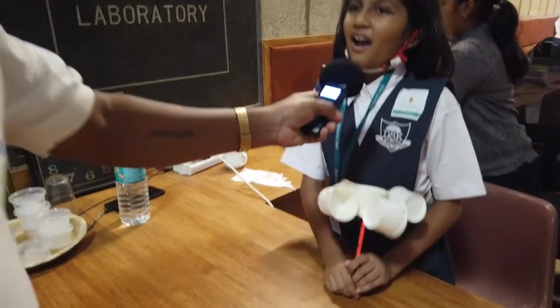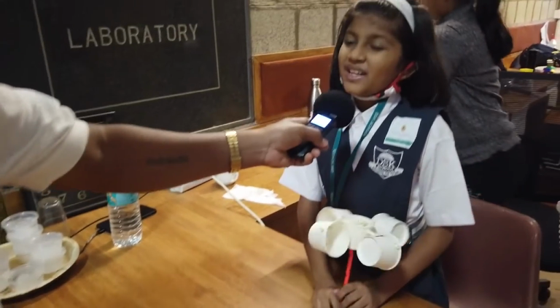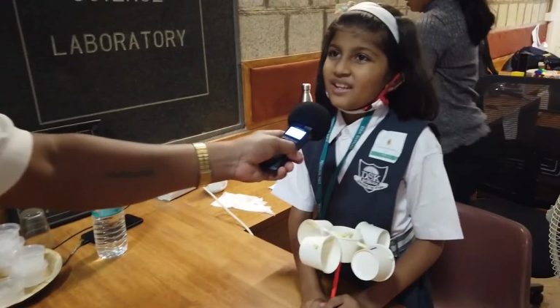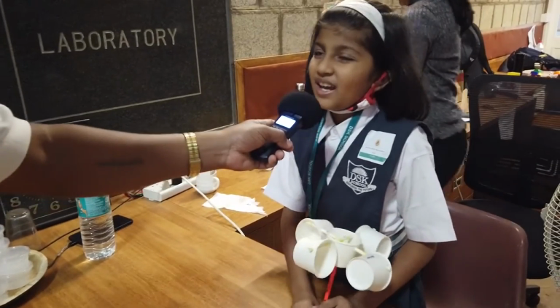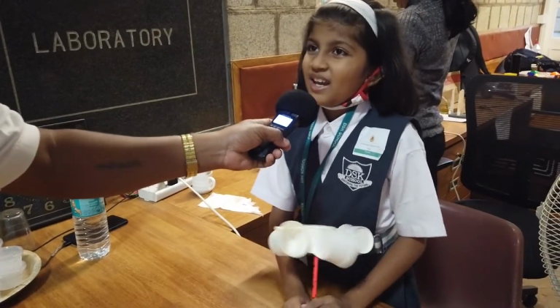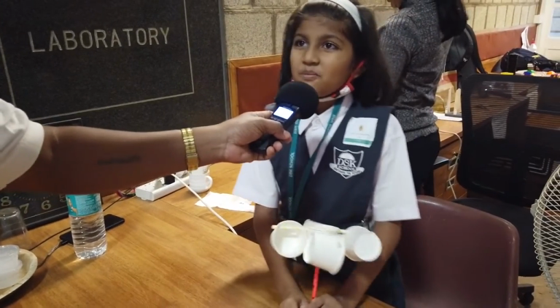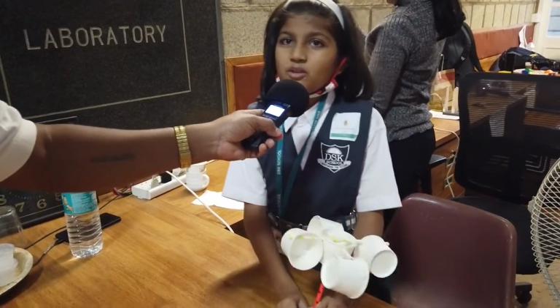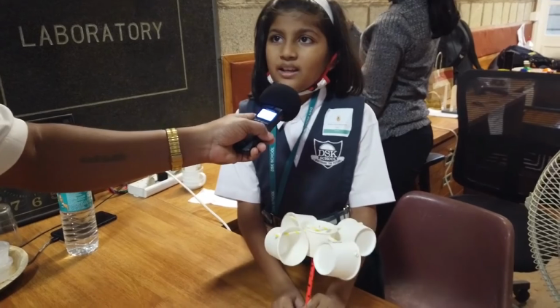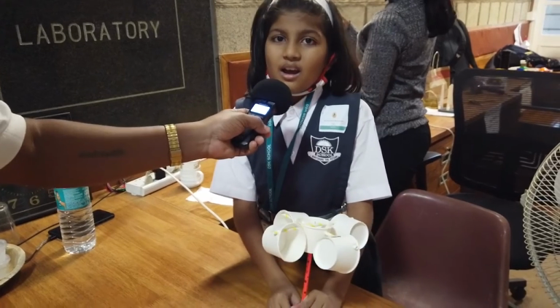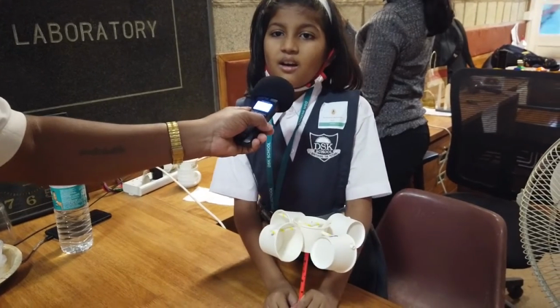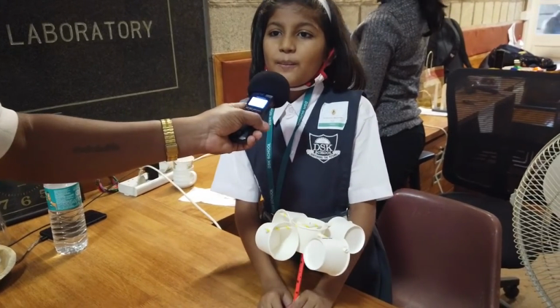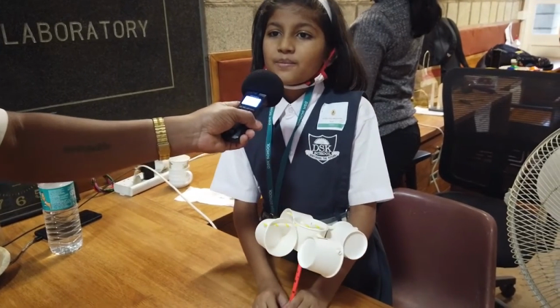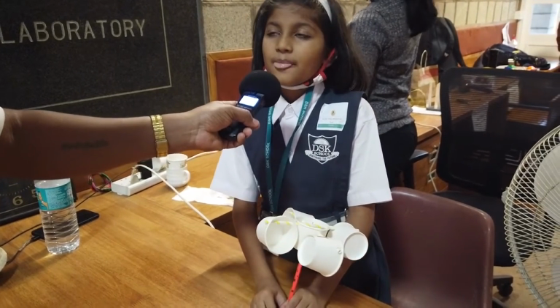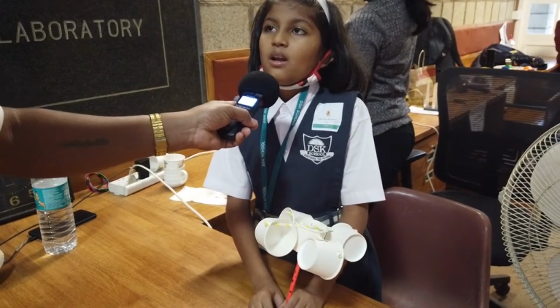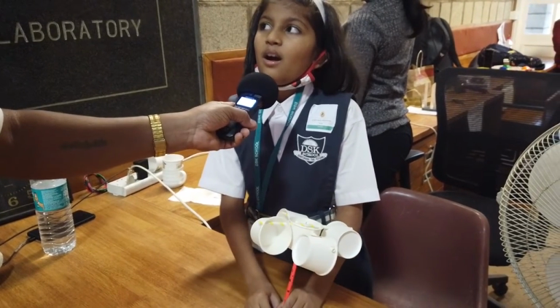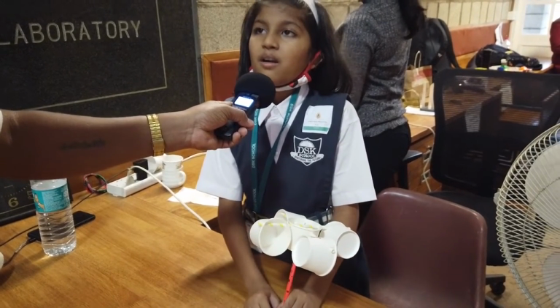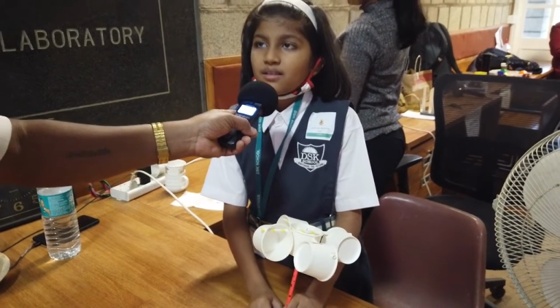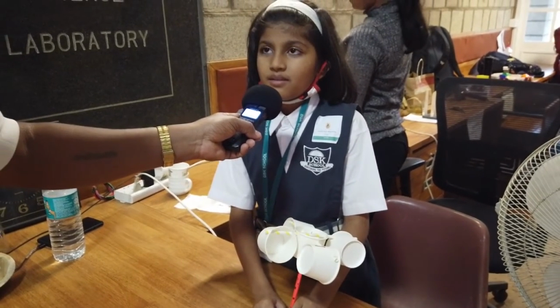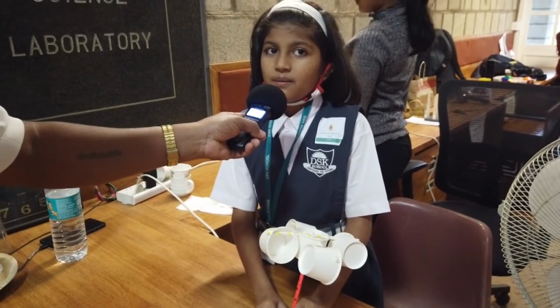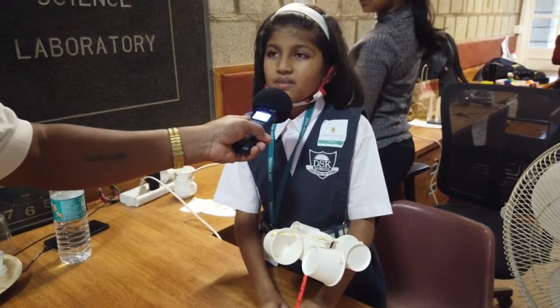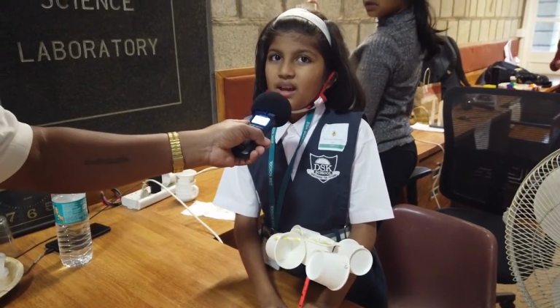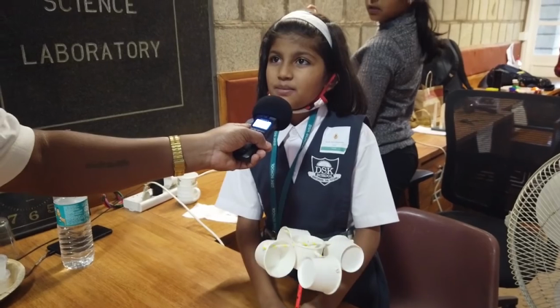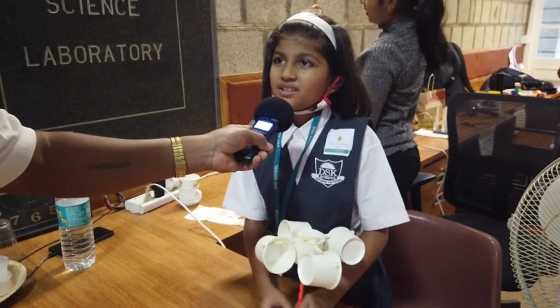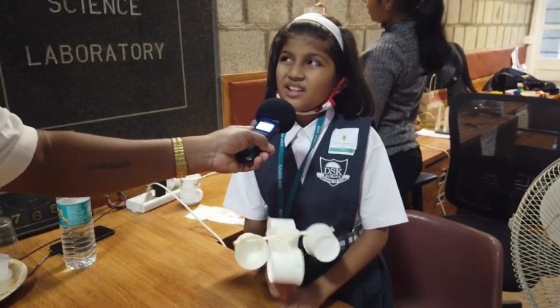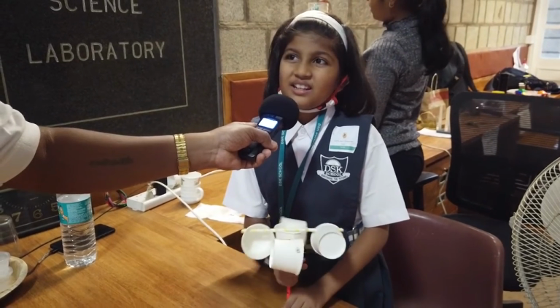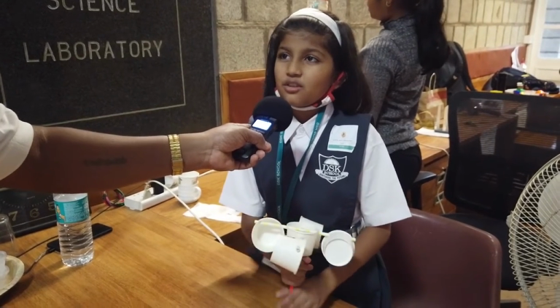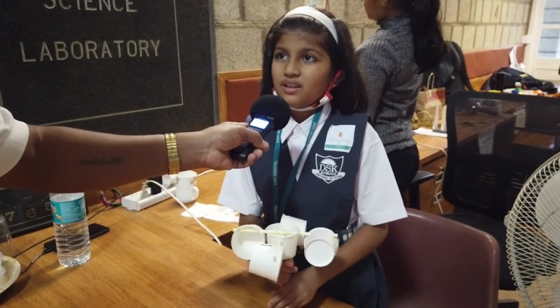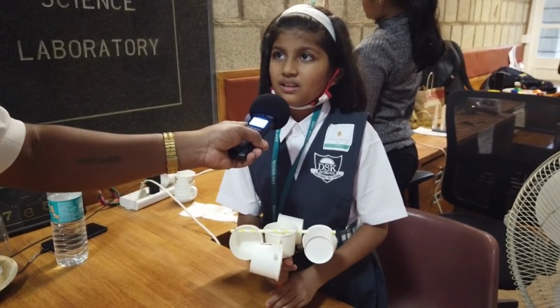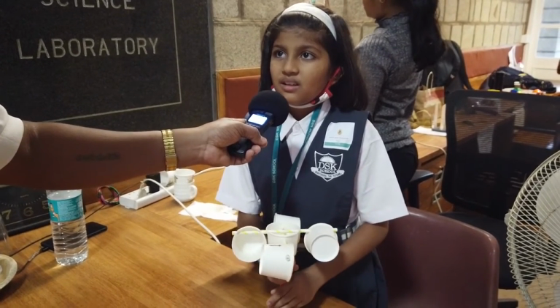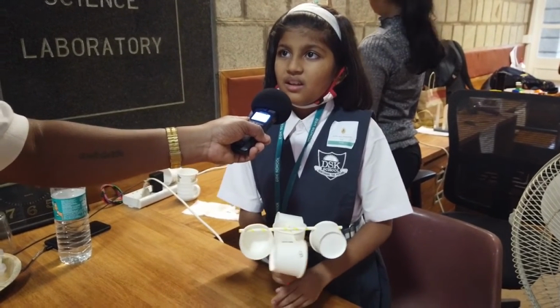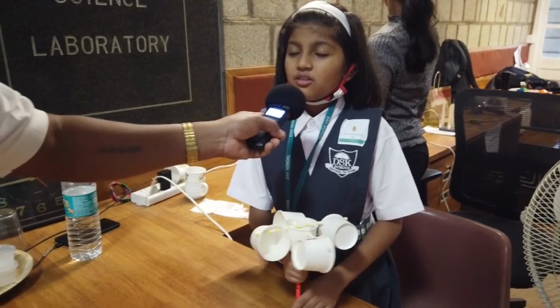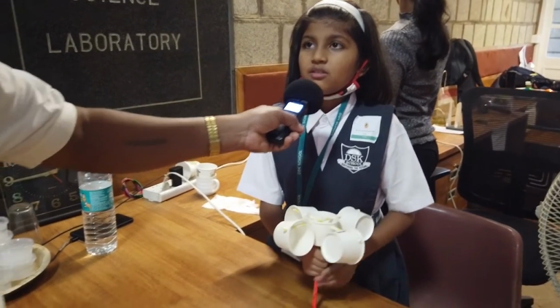My name is Anvita and I am from Pune. I experienced that it was a fun thing to do.